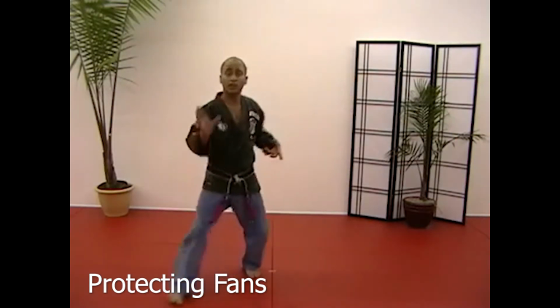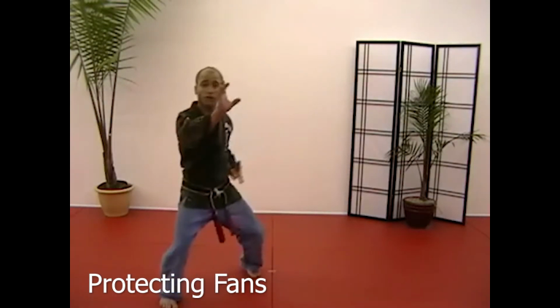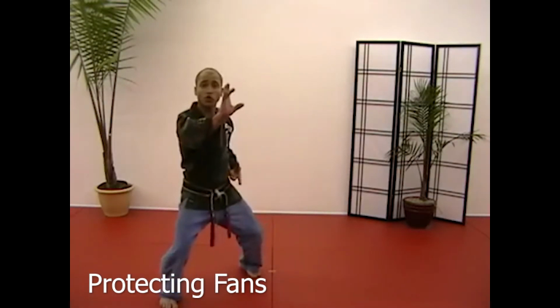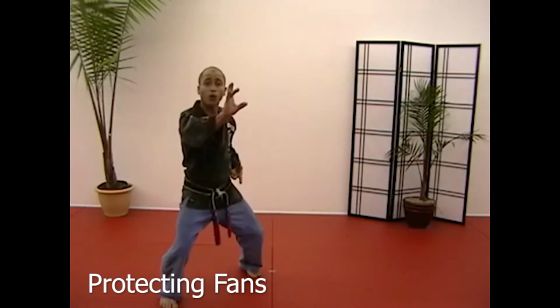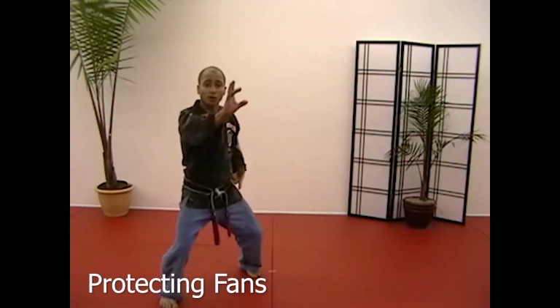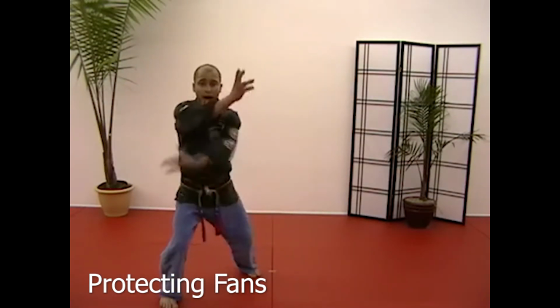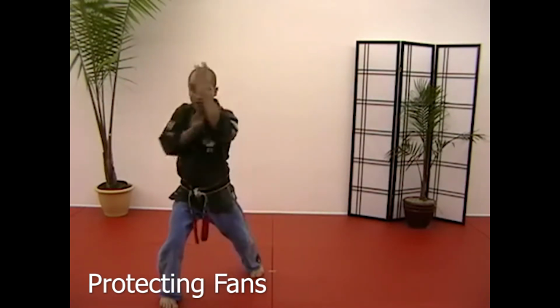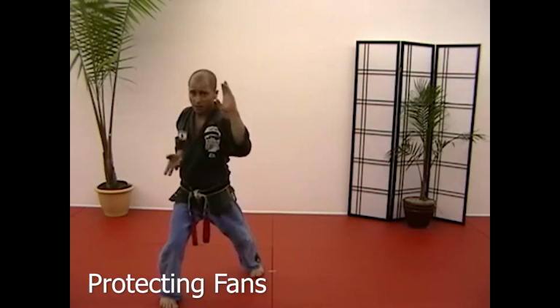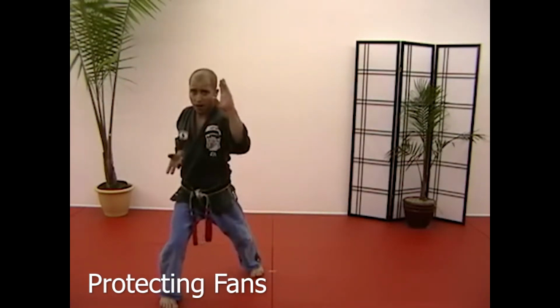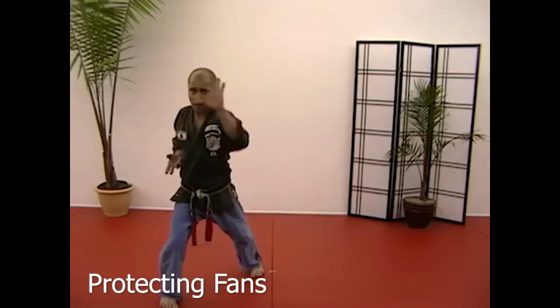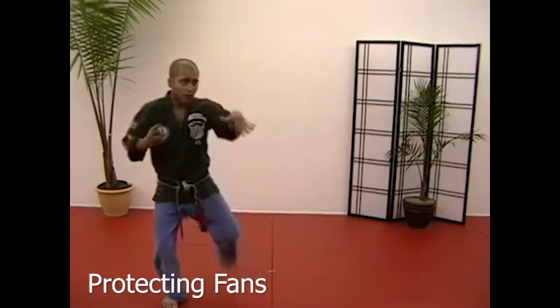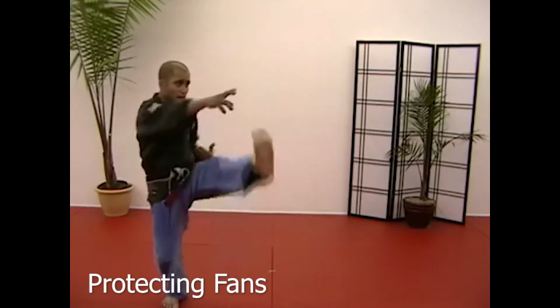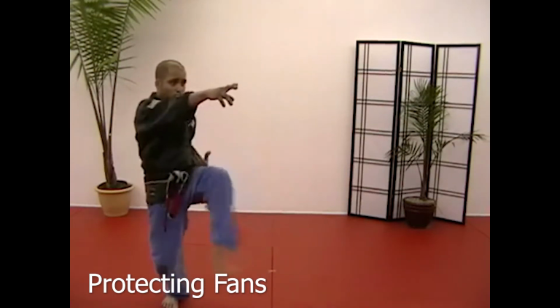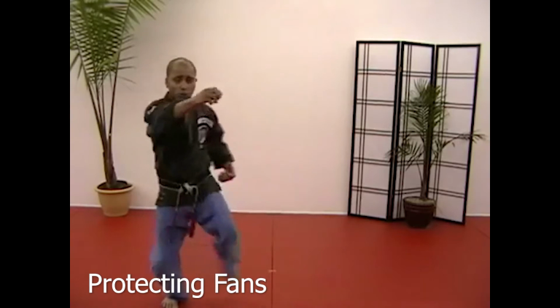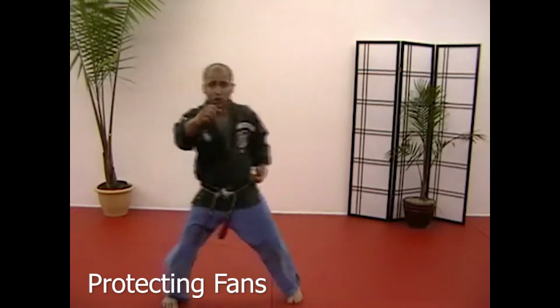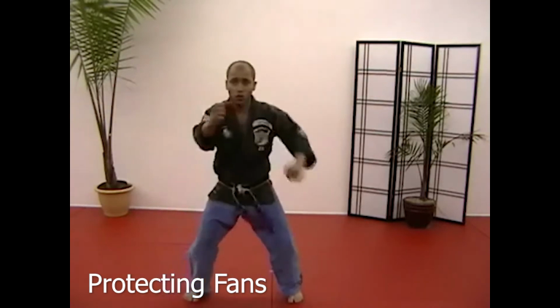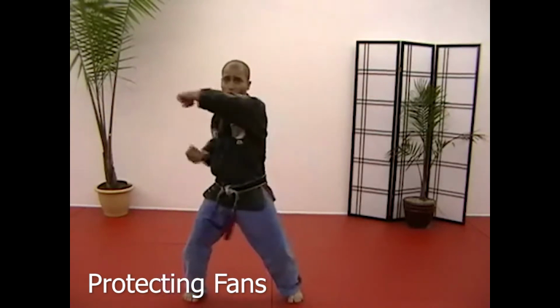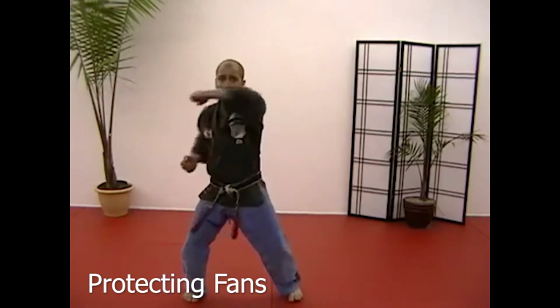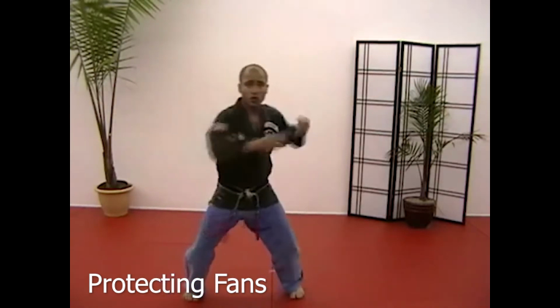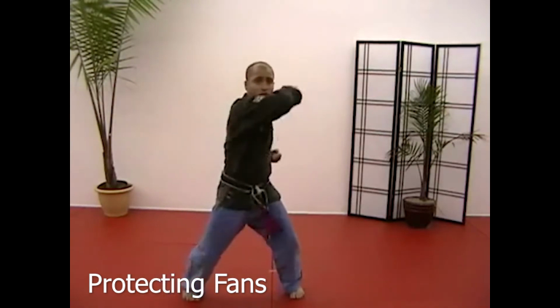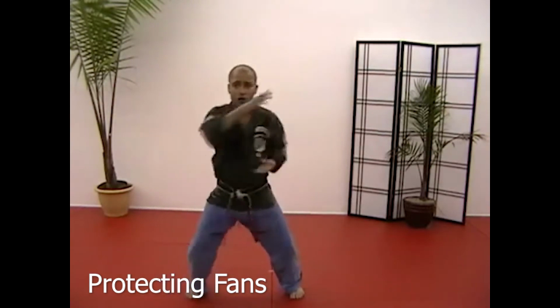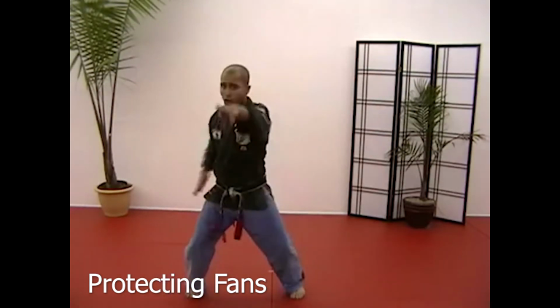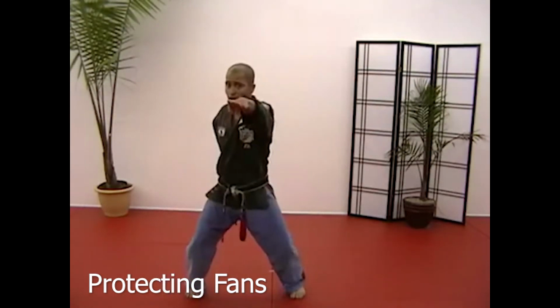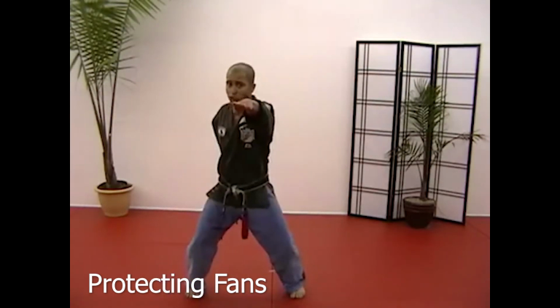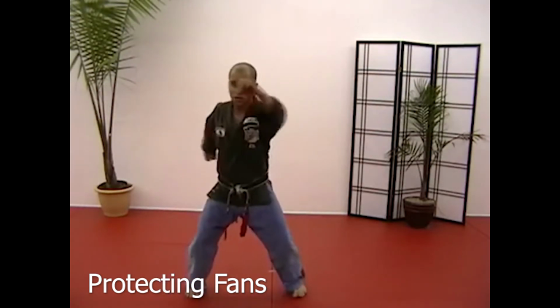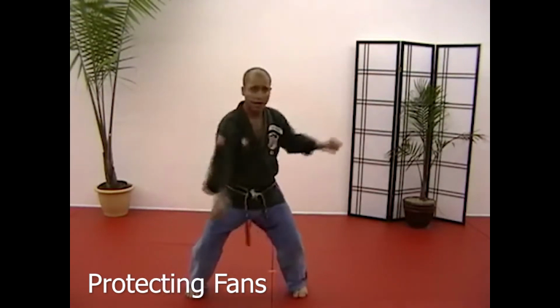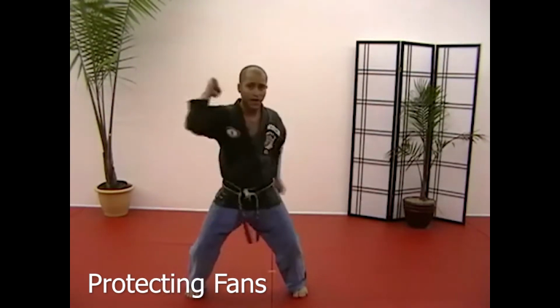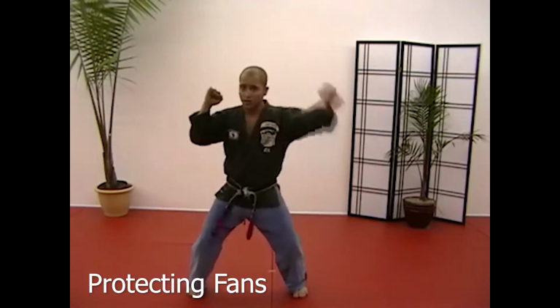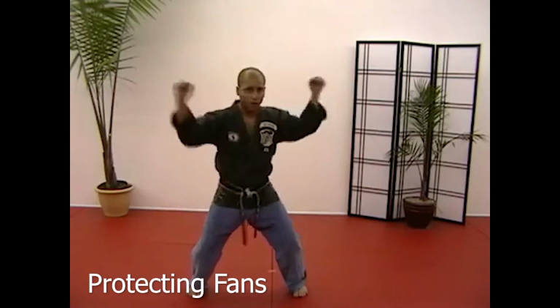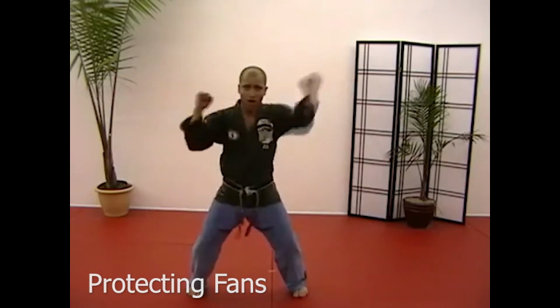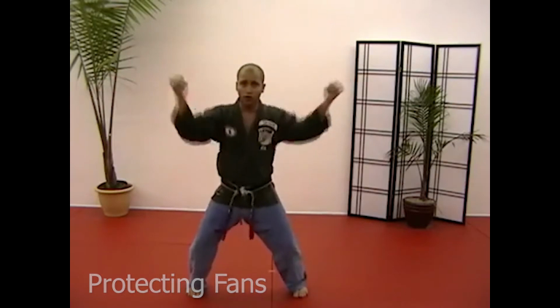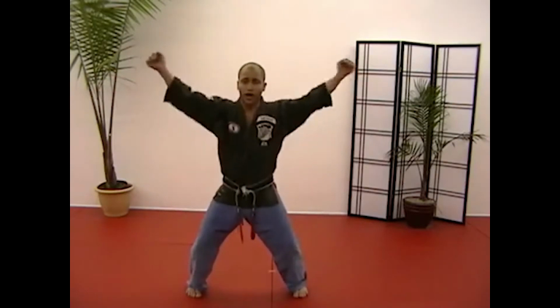Stepping off towards 1:30: parry, parry out the left, grab, kick with the poke, plant to your horse, punch, spears, open hands towards spears again, maces, maces, shake them off, strike.